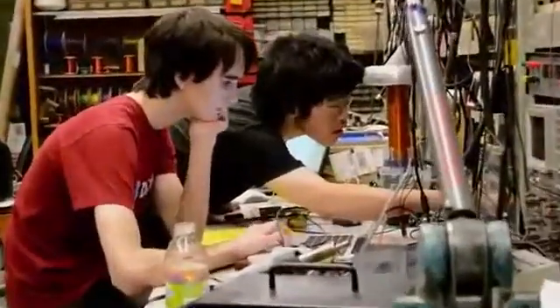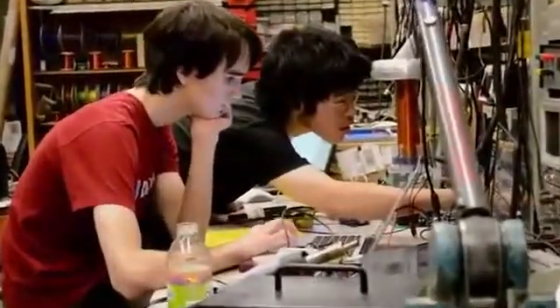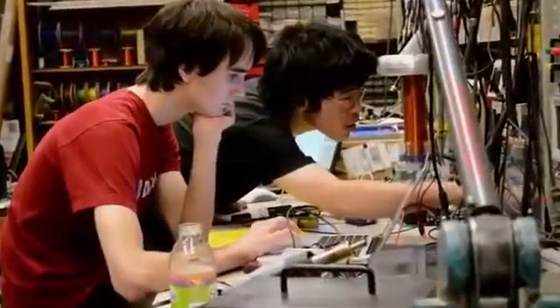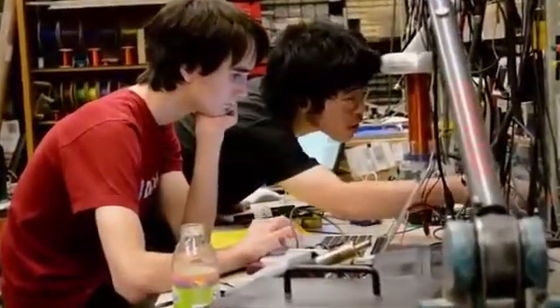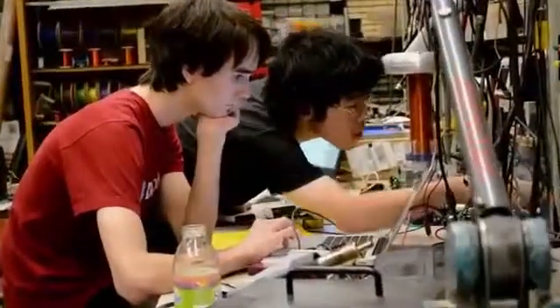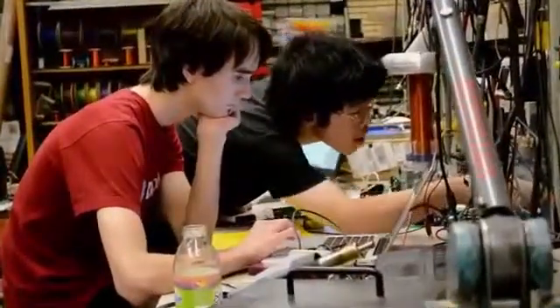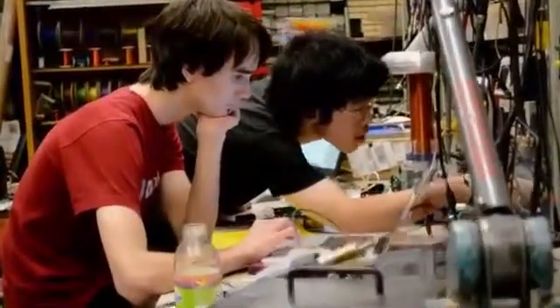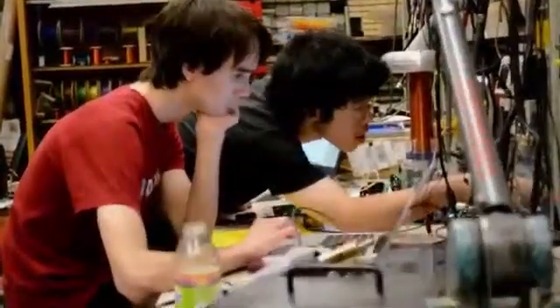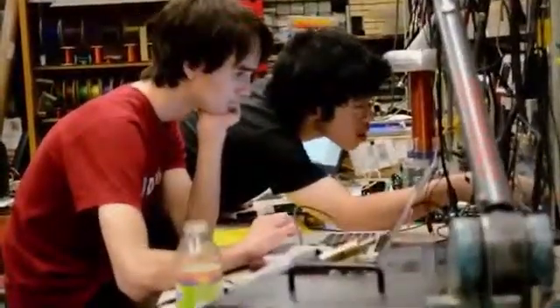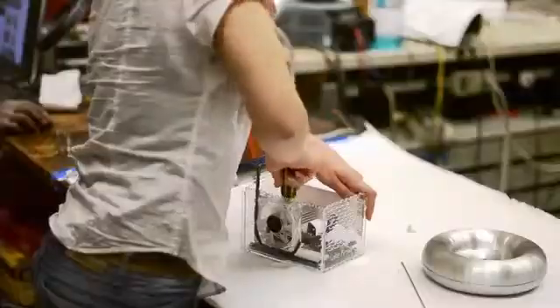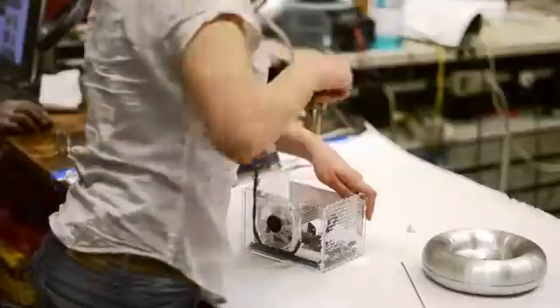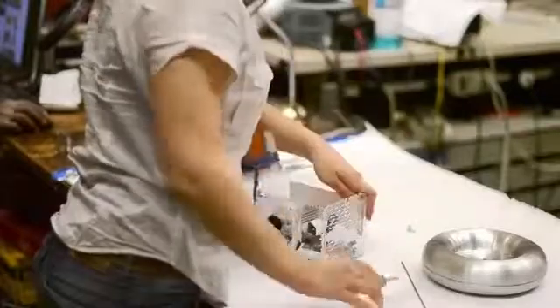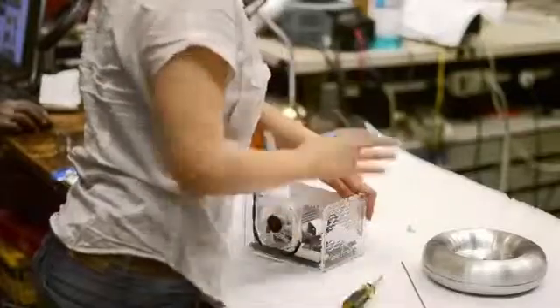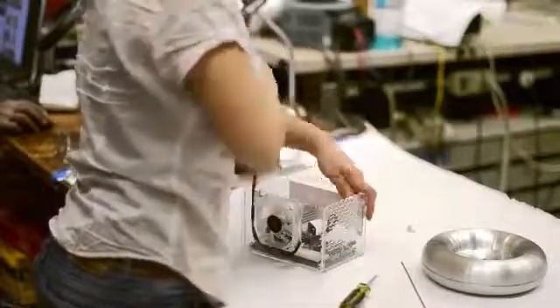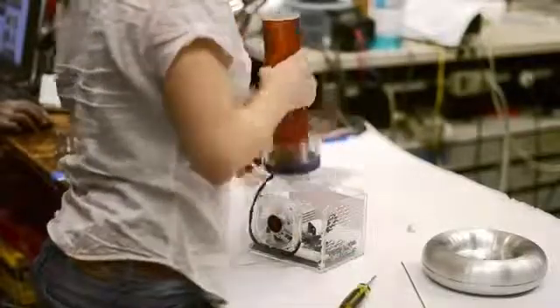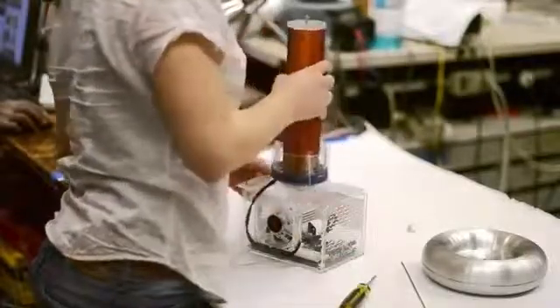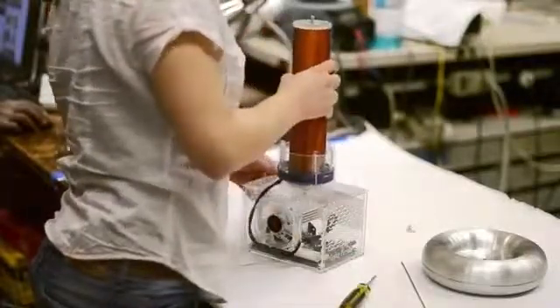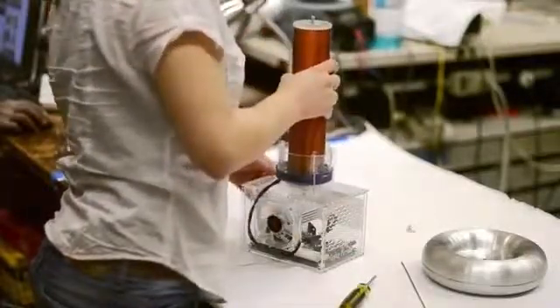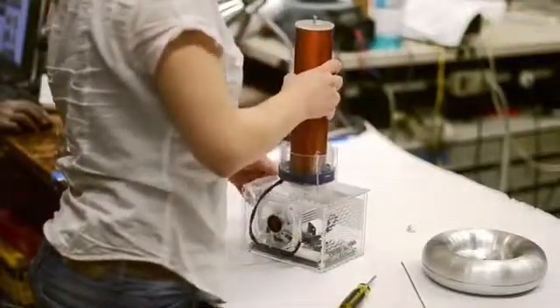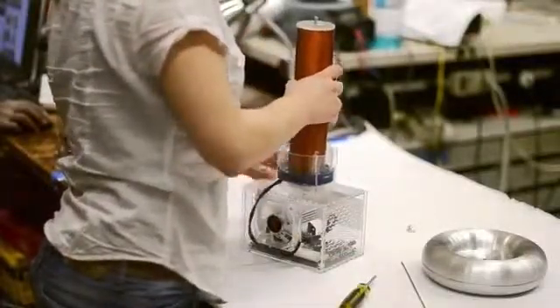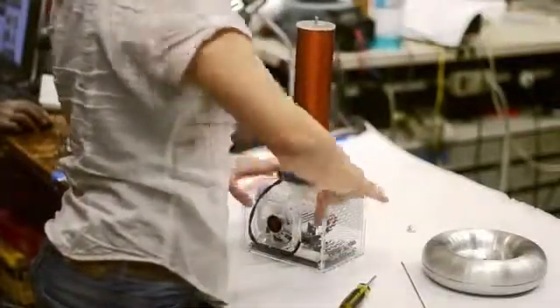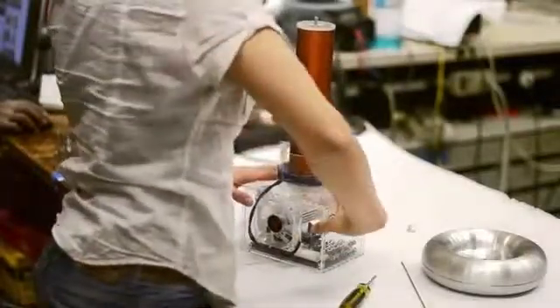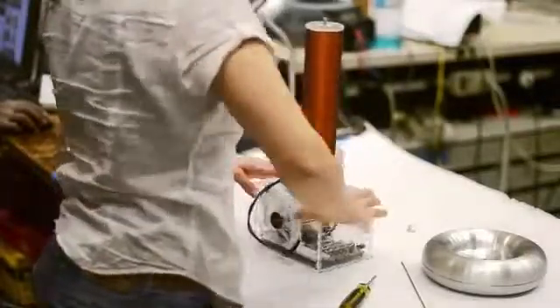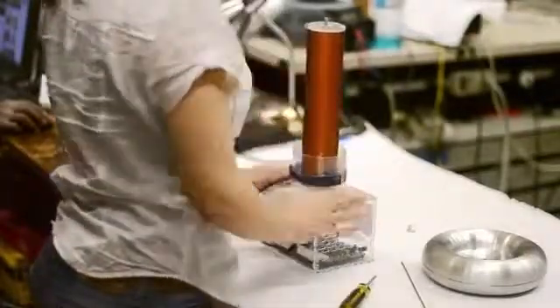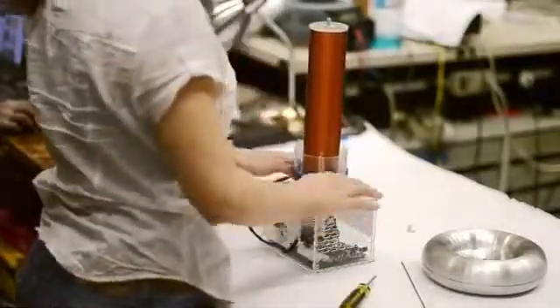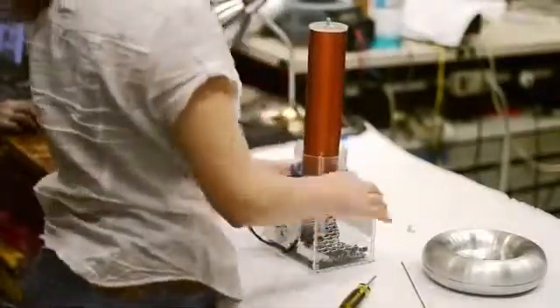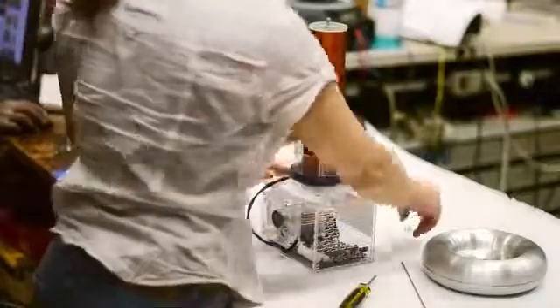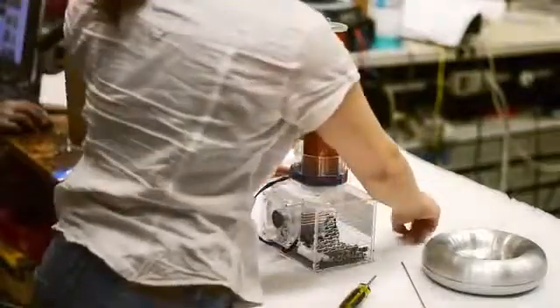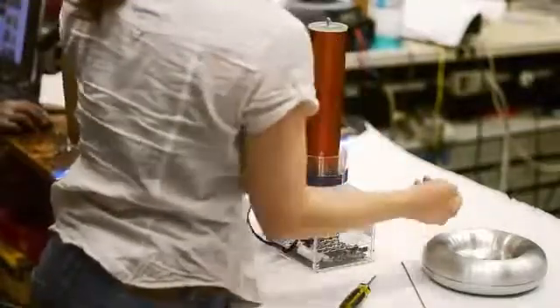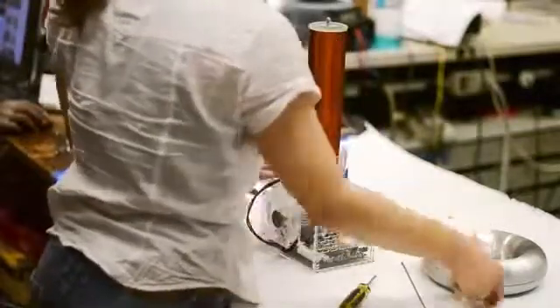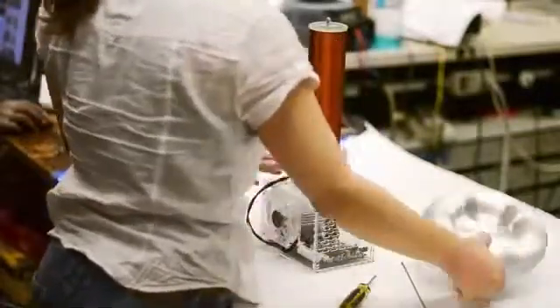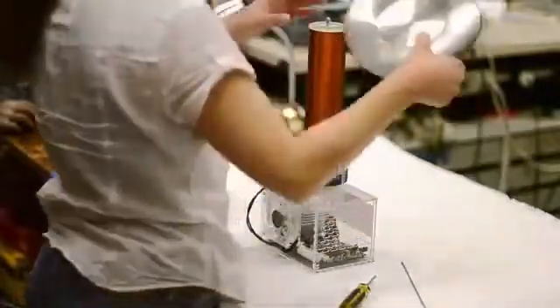Building a Tesla coil is a great weekend project. It teaches you about electronics, lets you play with an interesting form of instrument, and makes a brilliant display of artificial lightning. It's also a great science fair project.